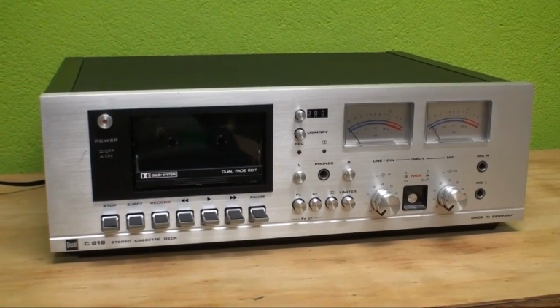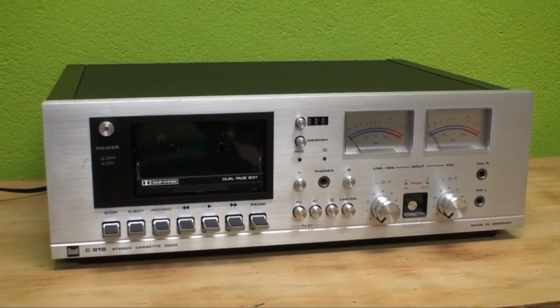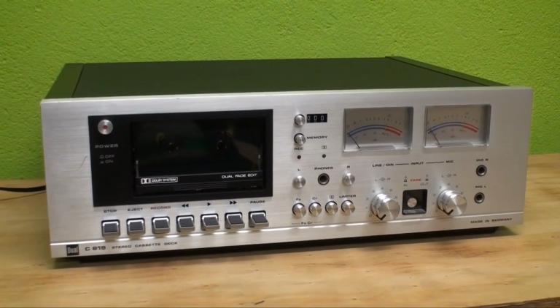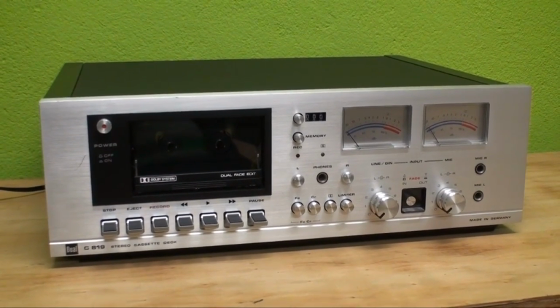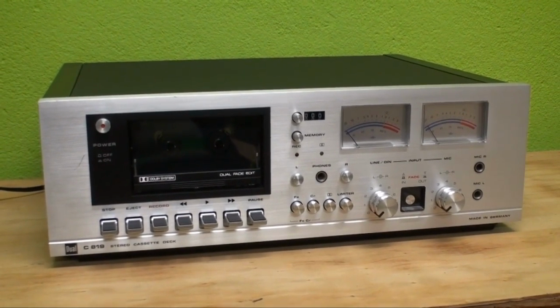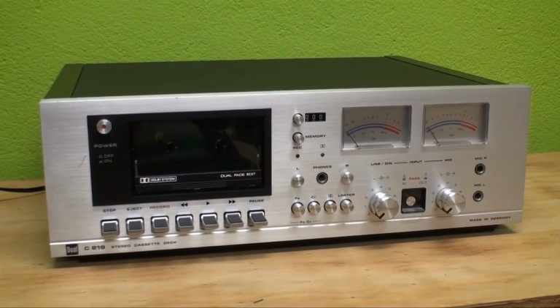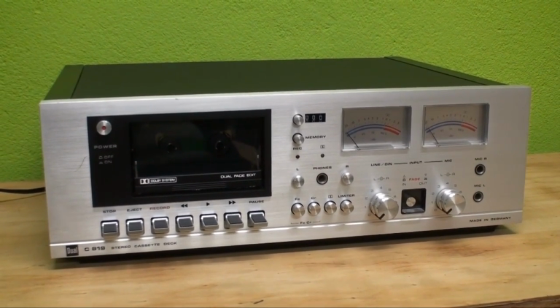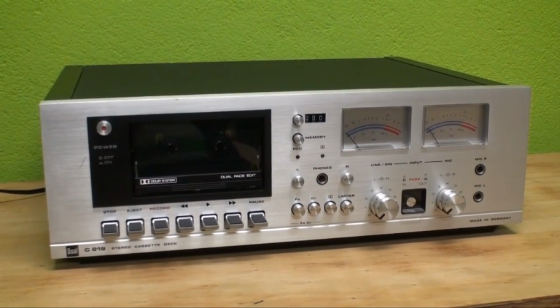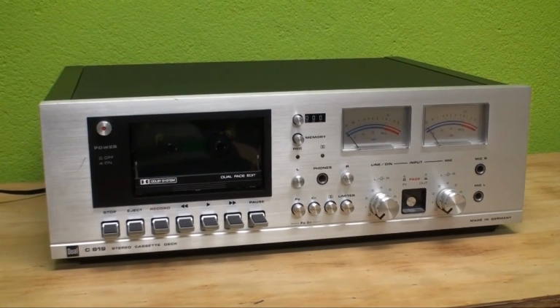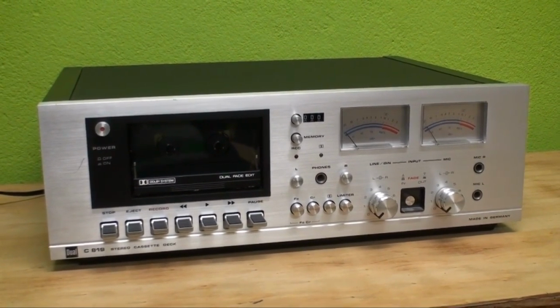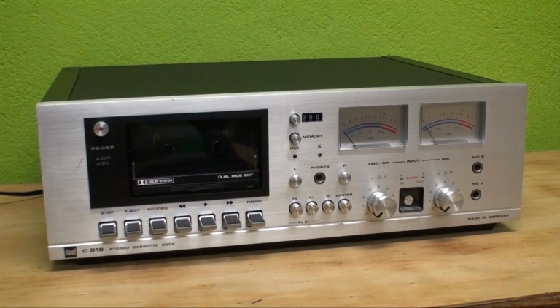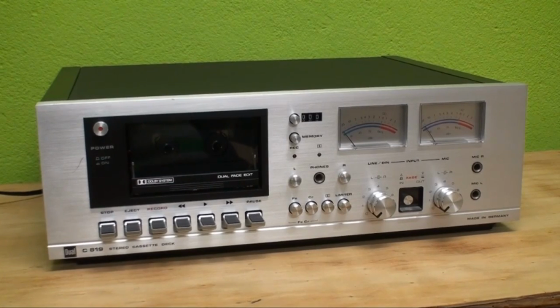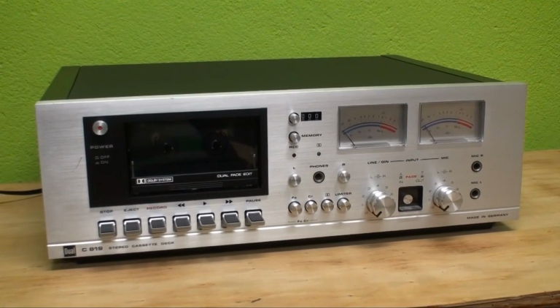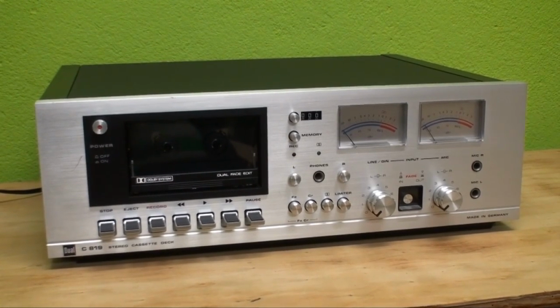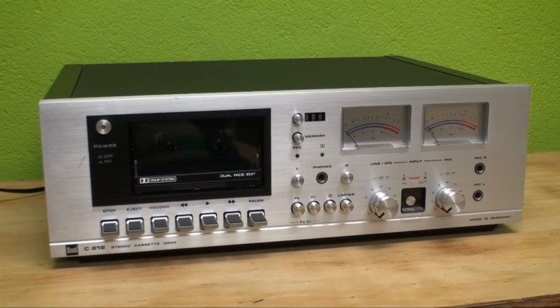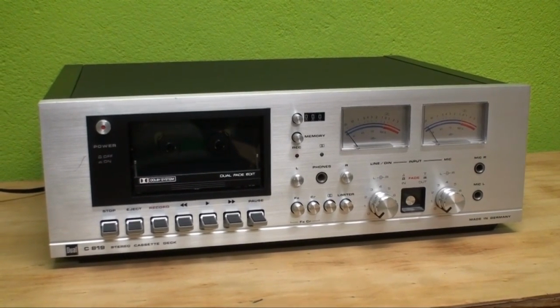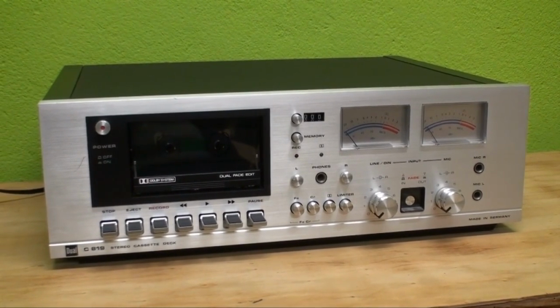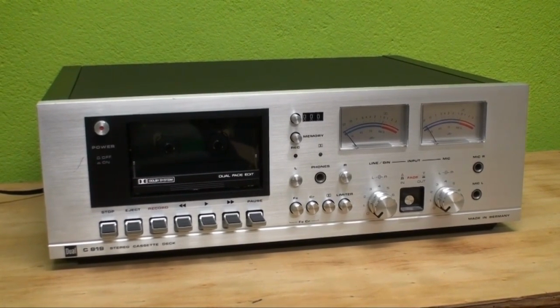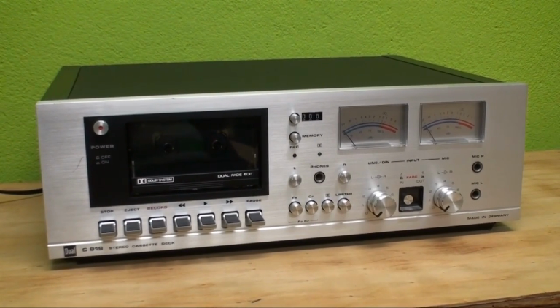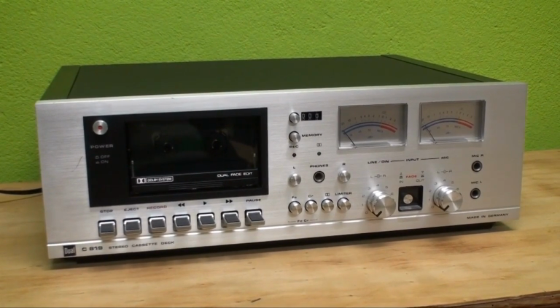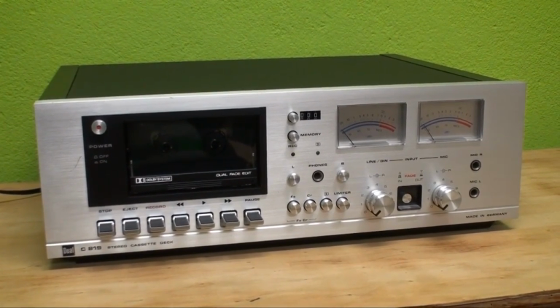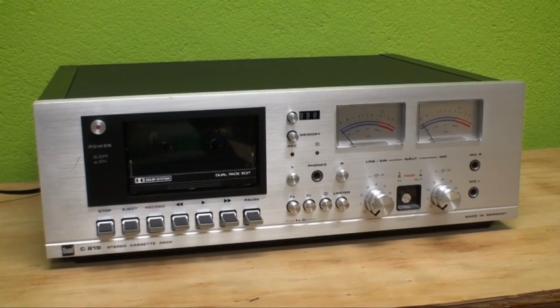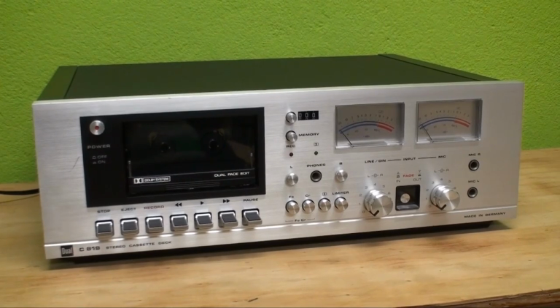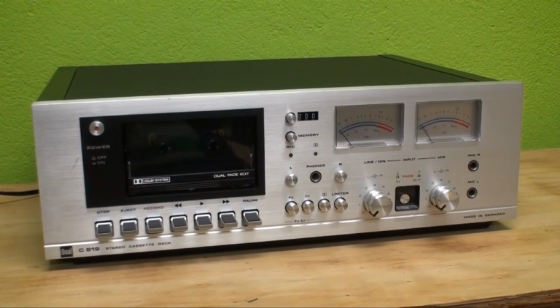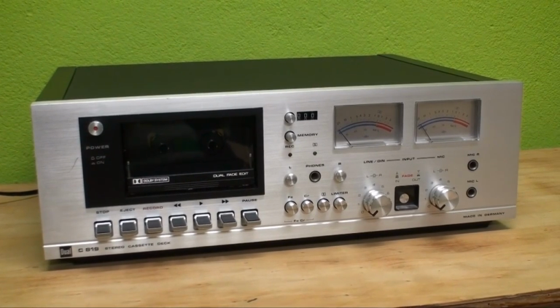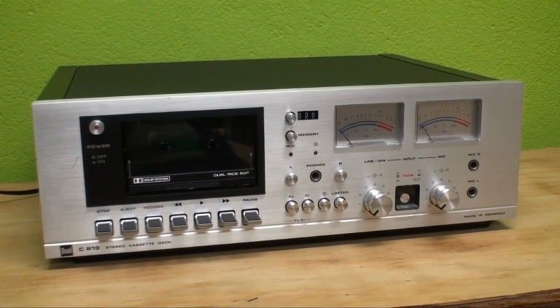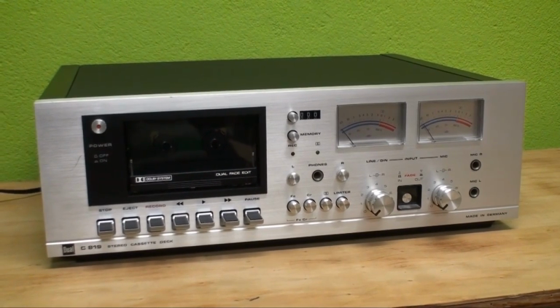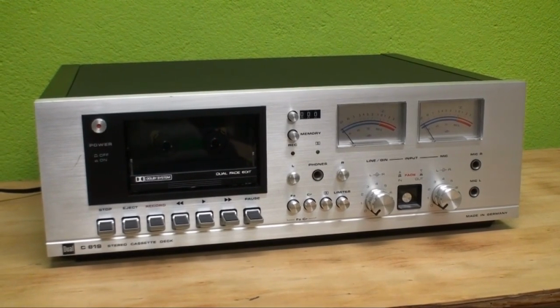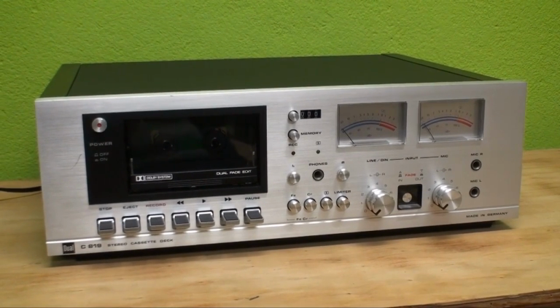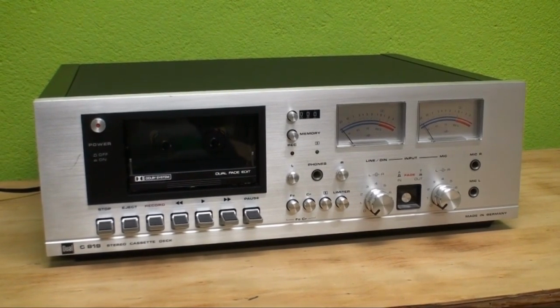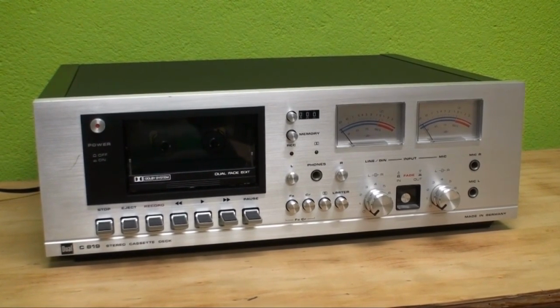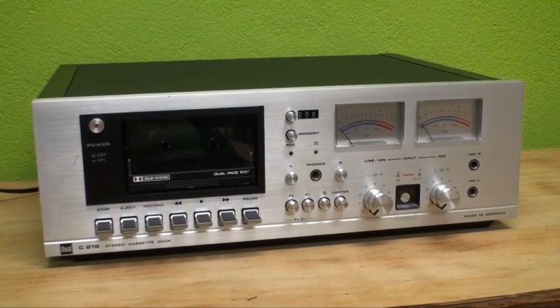Found it at the dump years and years and years ago, replaced the belts, and I did use it for some time, but throughout the past years it has just been sitting around, so there is no point in keeping it for any longer.